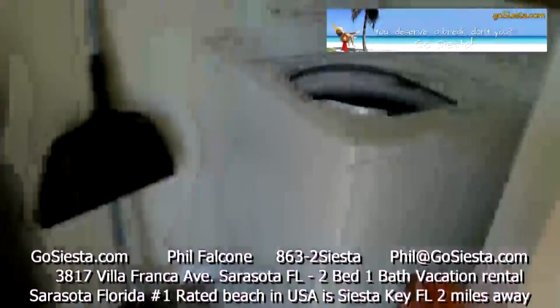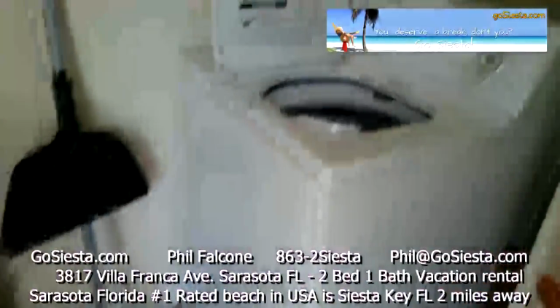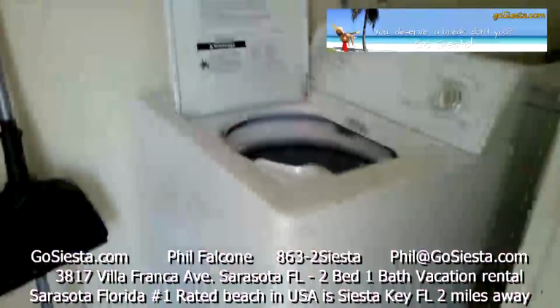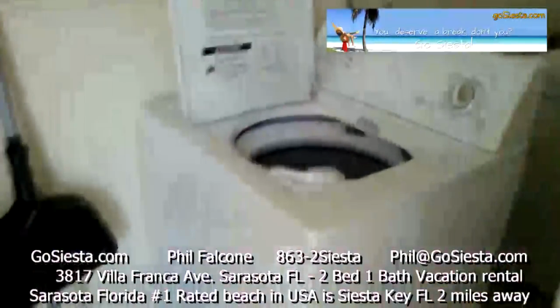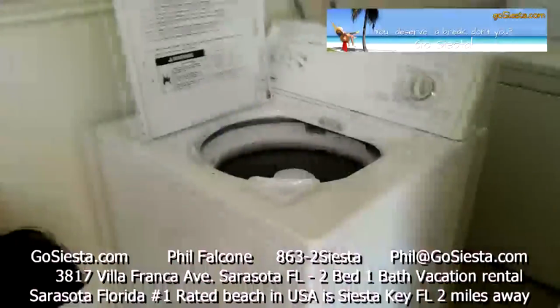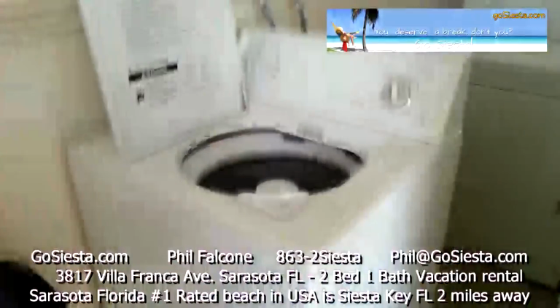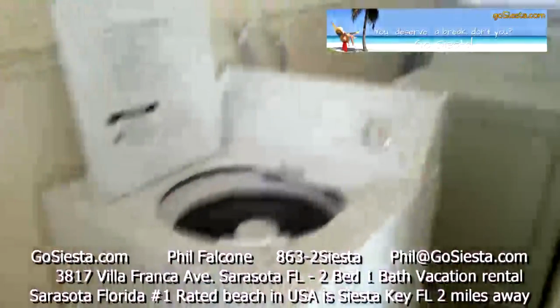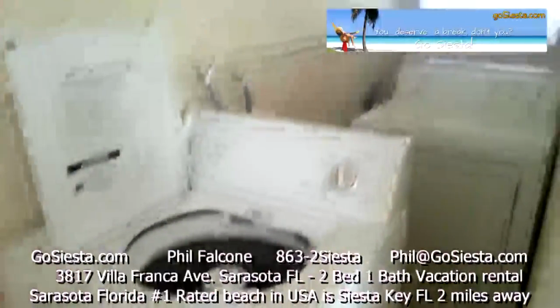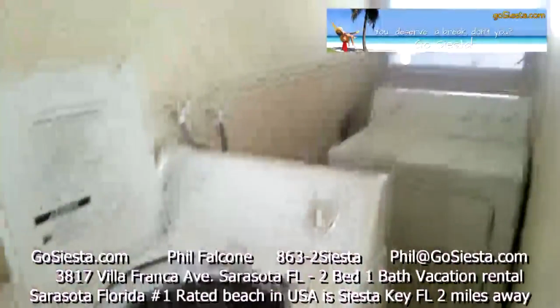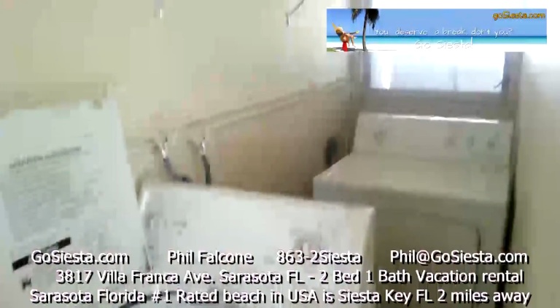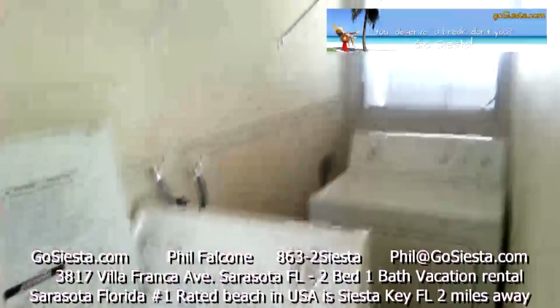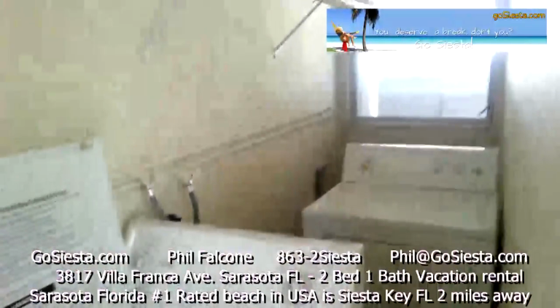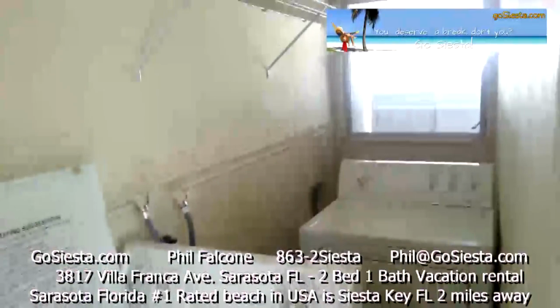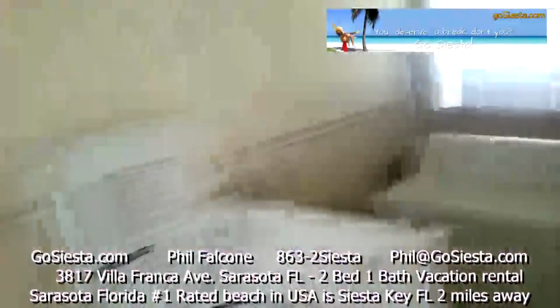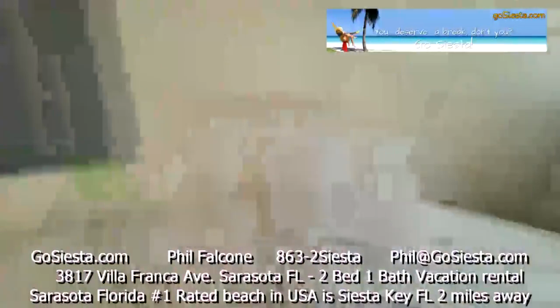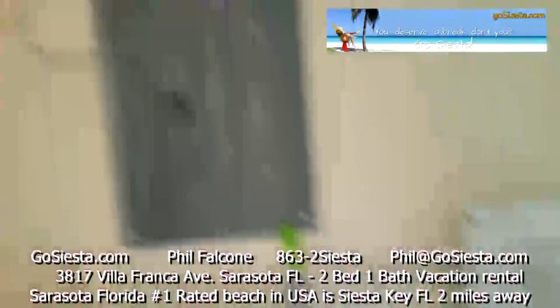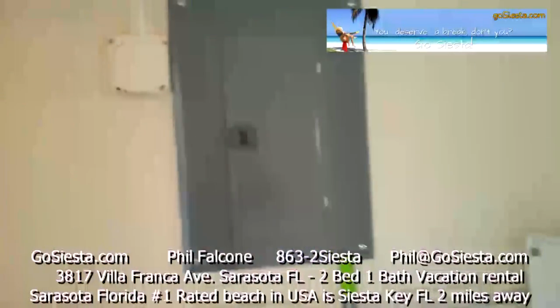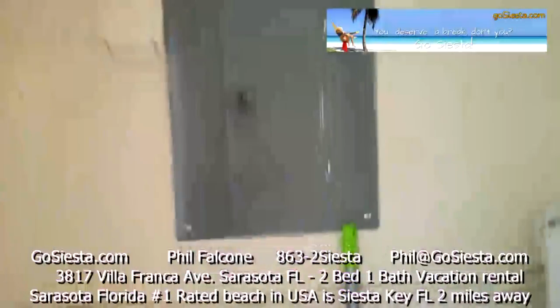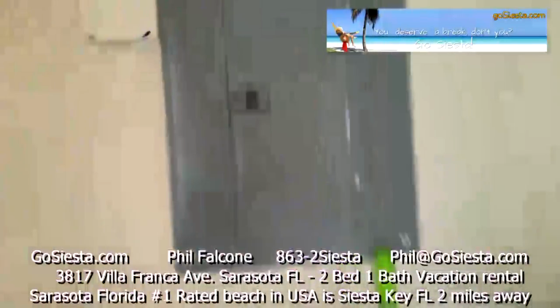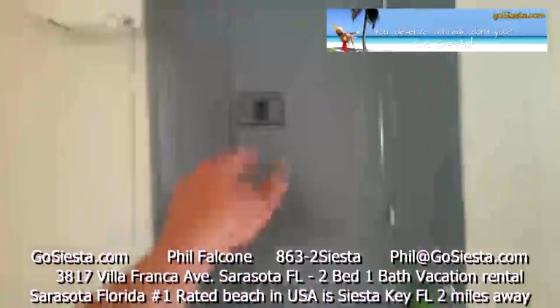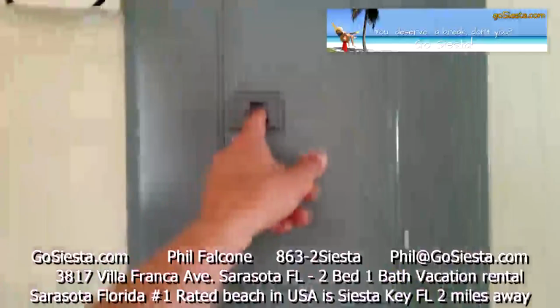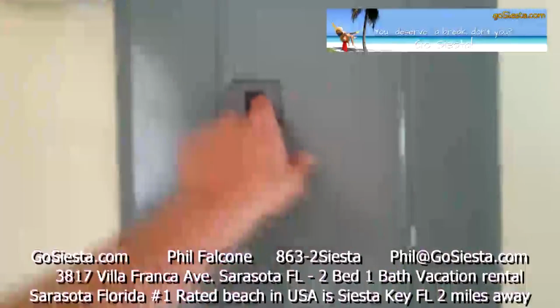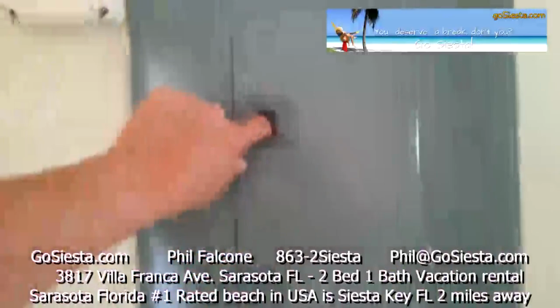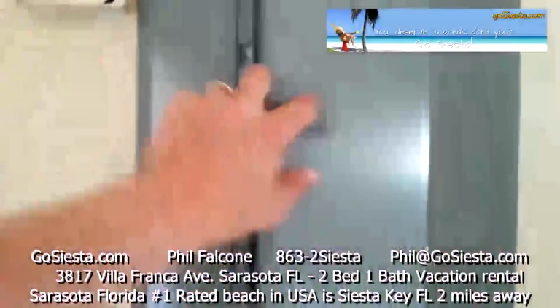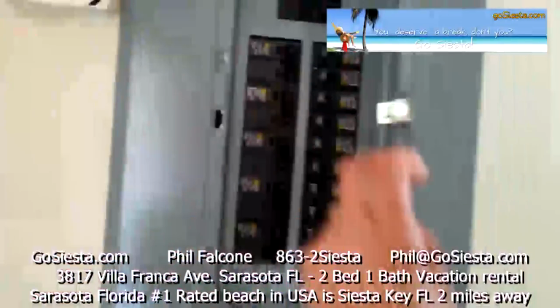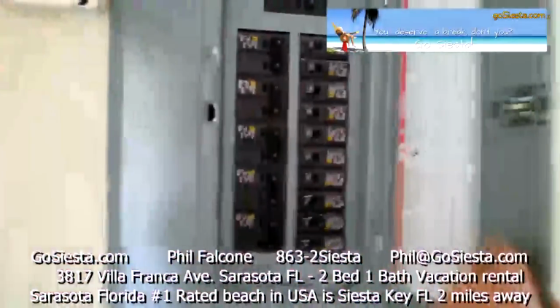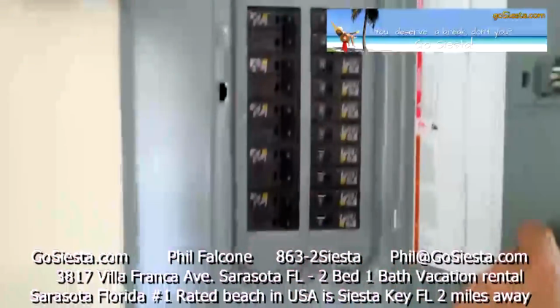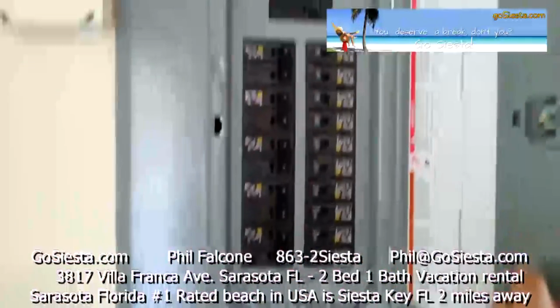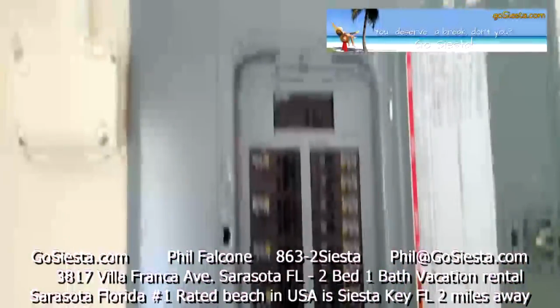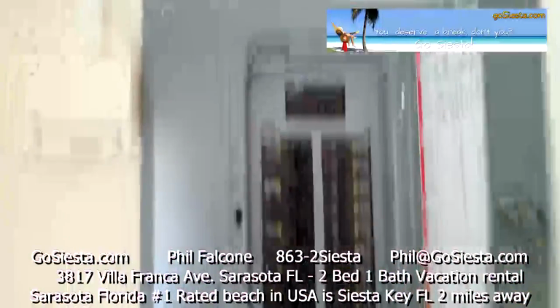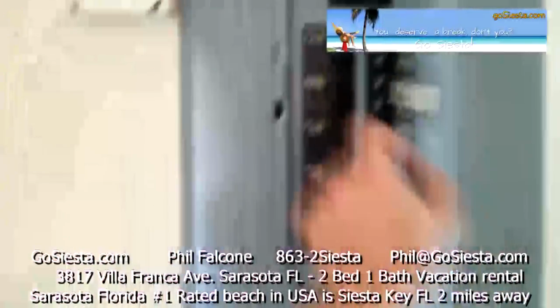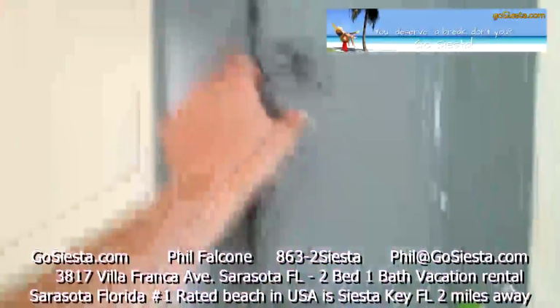Here are your laundry facilities — washer, dryer, and a brand new fuse panel with all upgraded electrical.